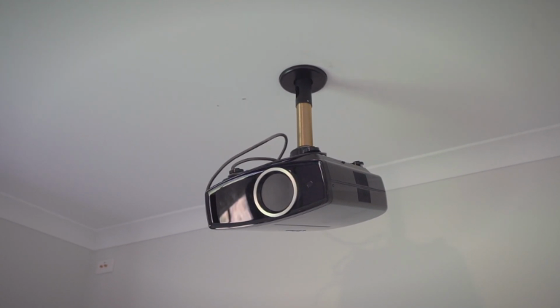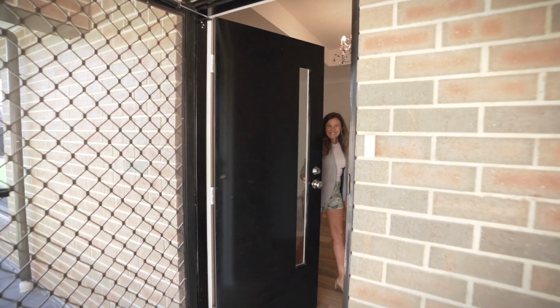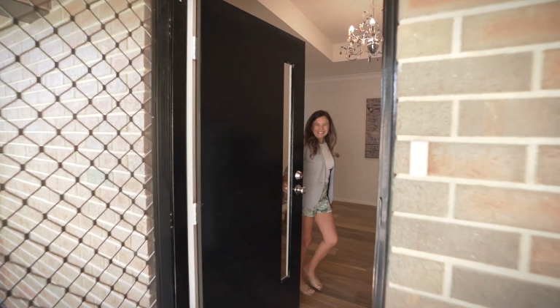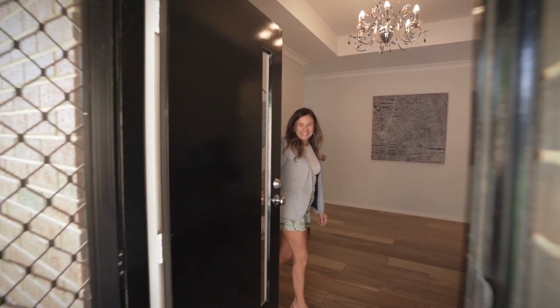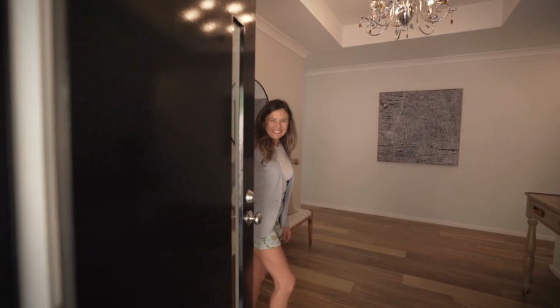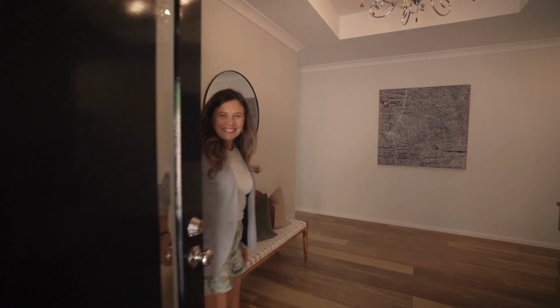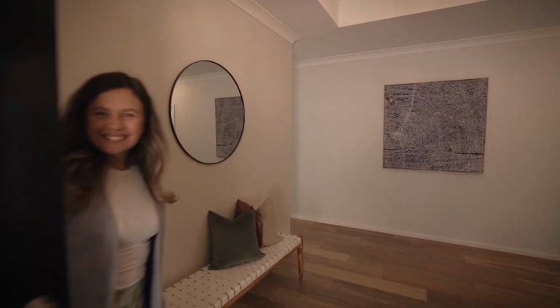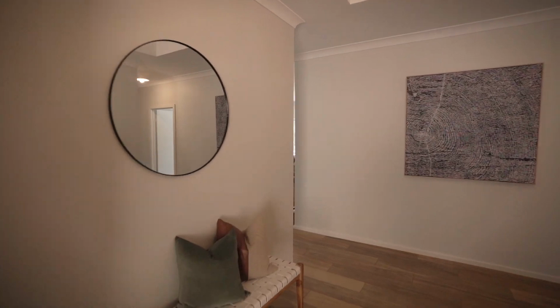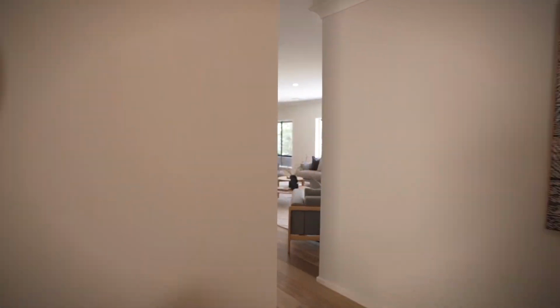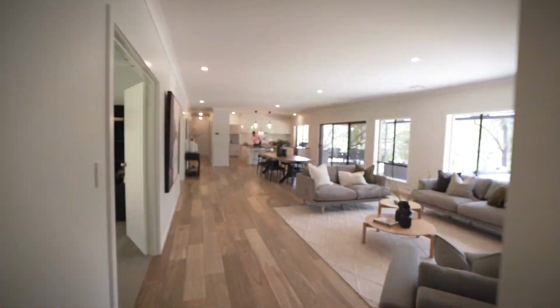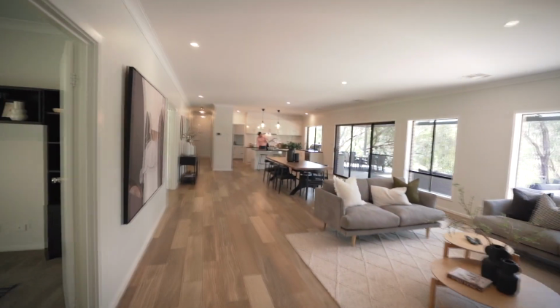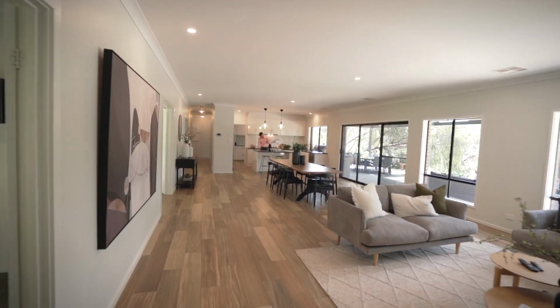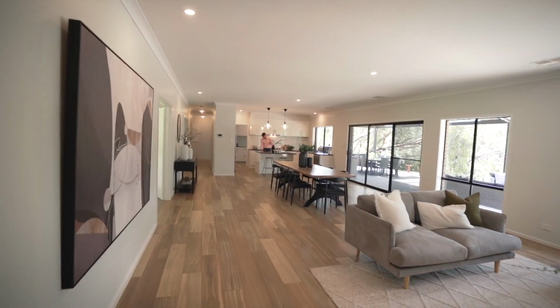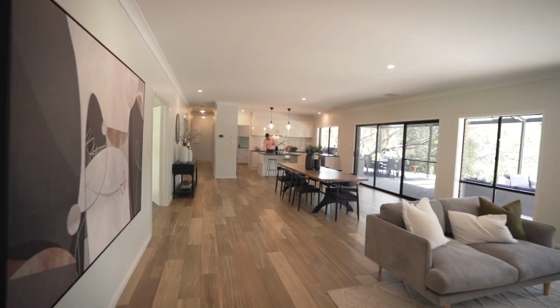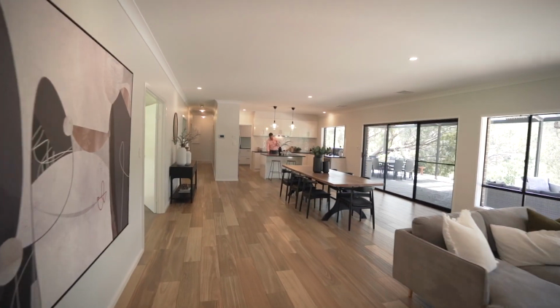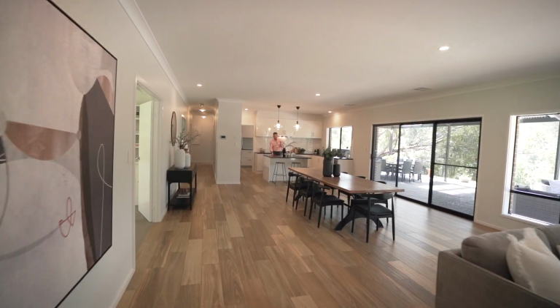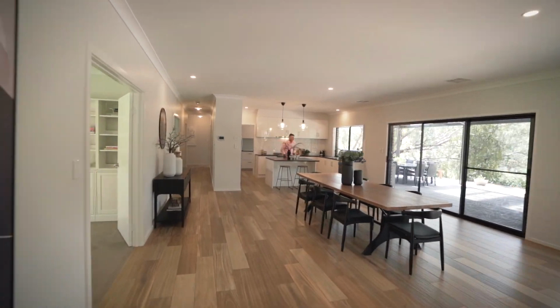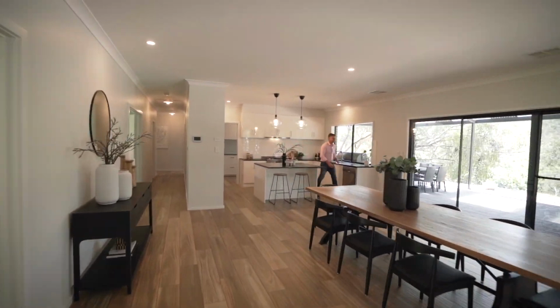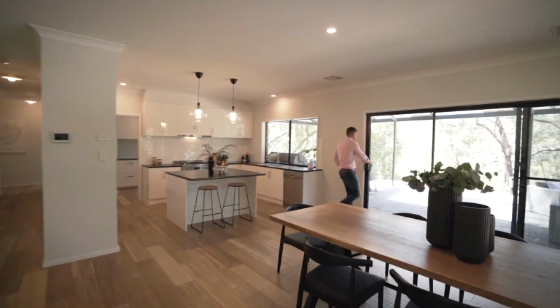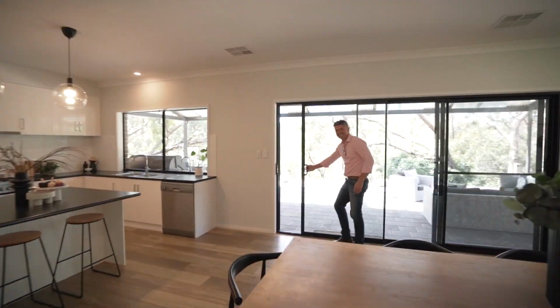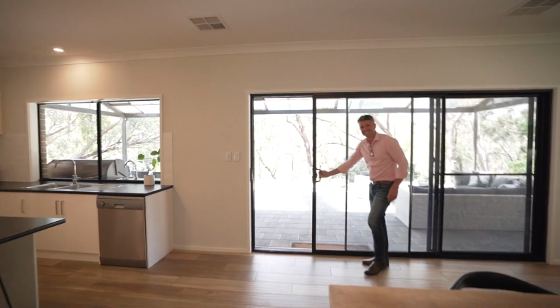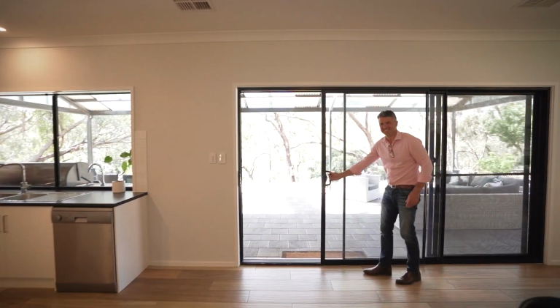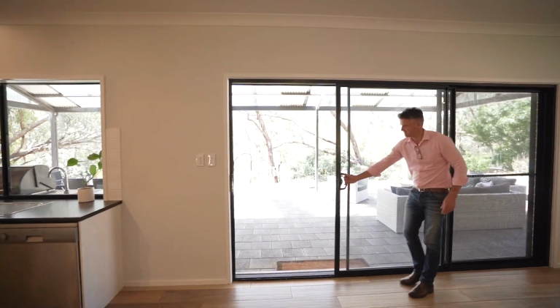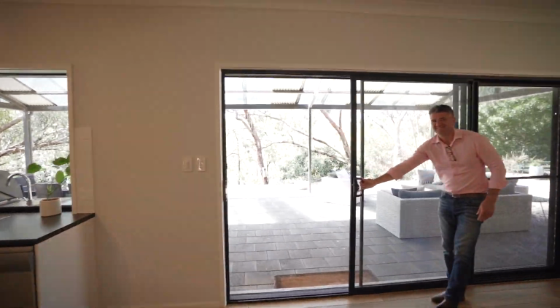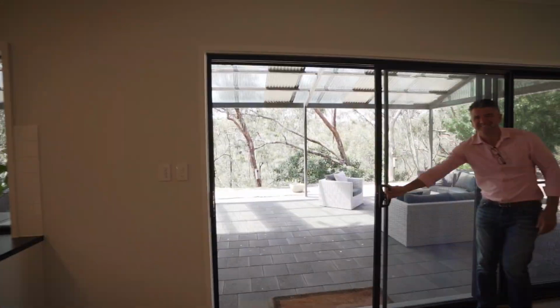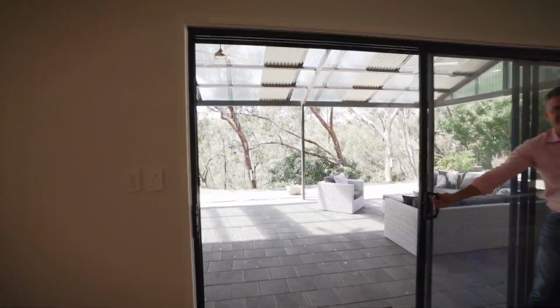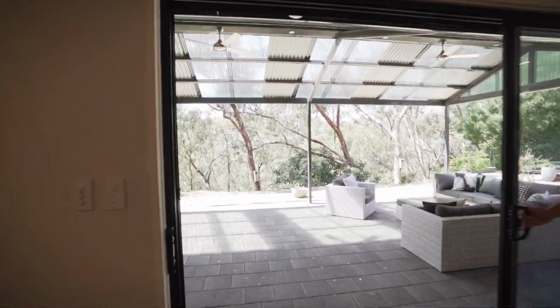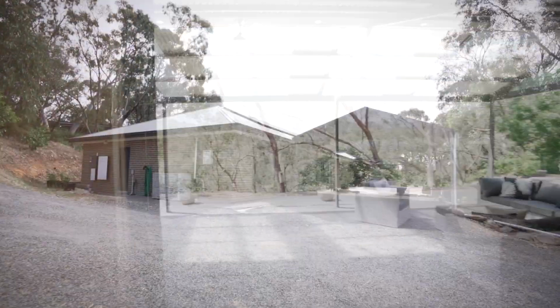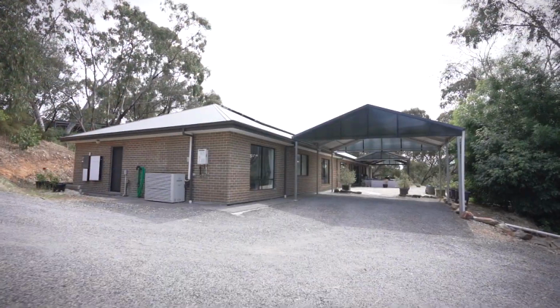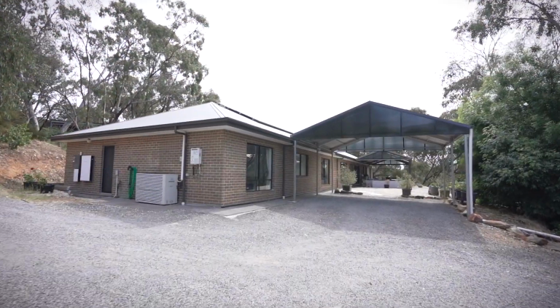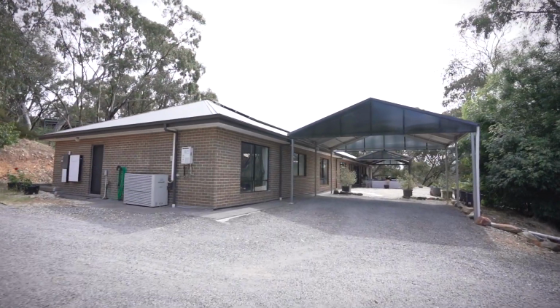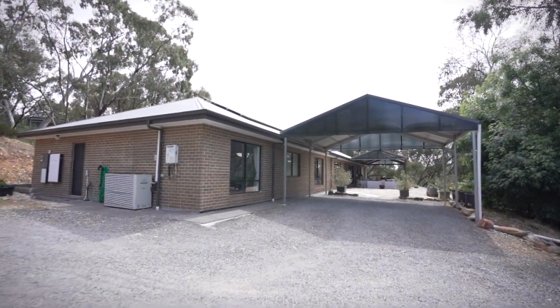Inside the home you'll discover an expansive open plan kitchen and family room. Large windows and sliding doors frame the lovely bushland views and provide an inviting space to bask in the sought-after winter sun.